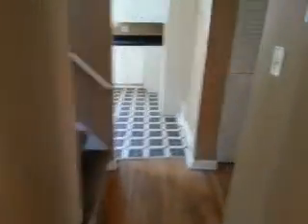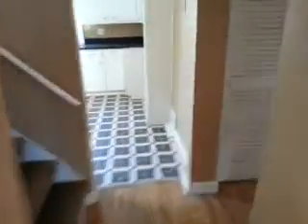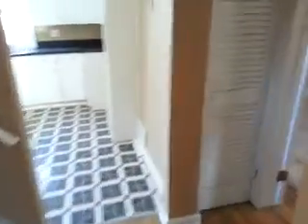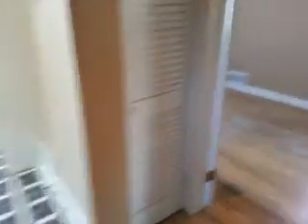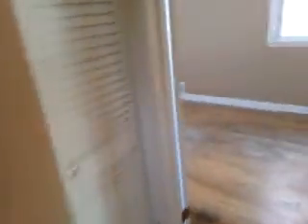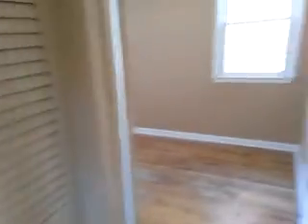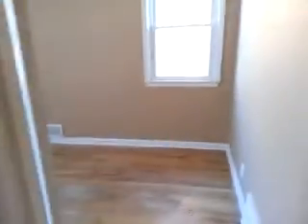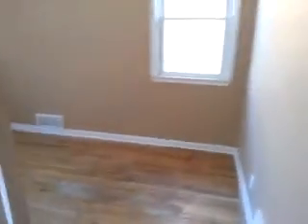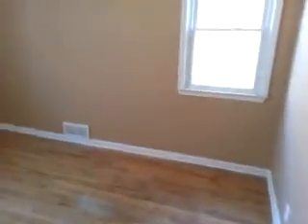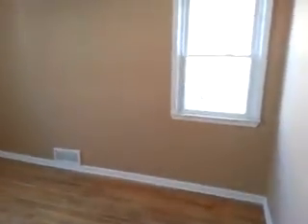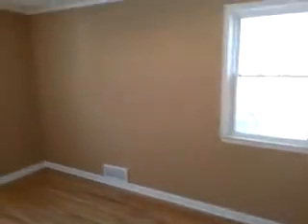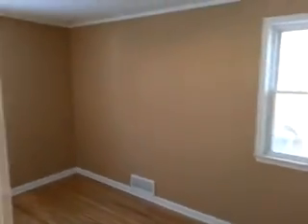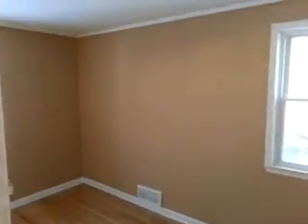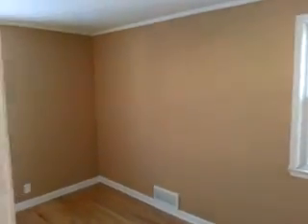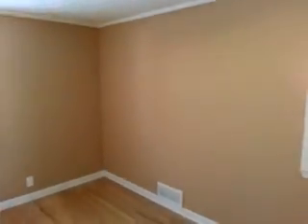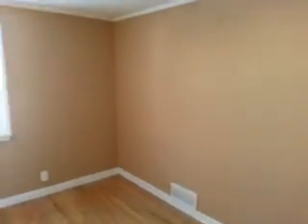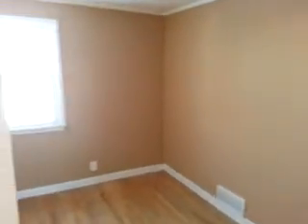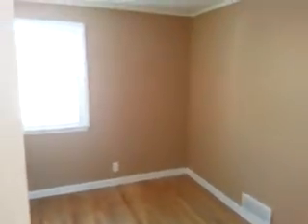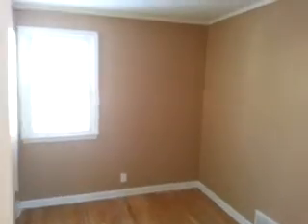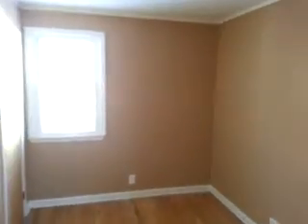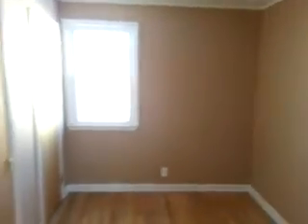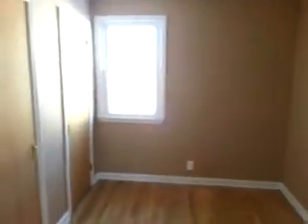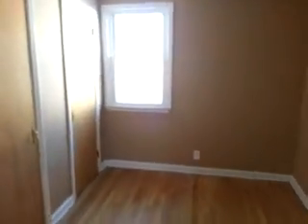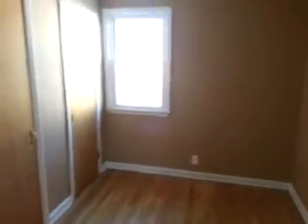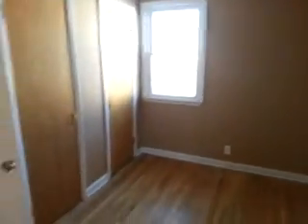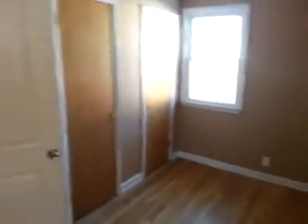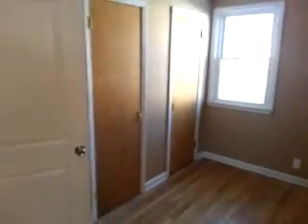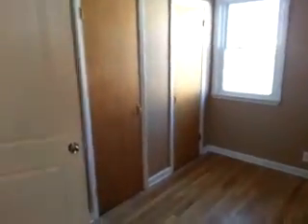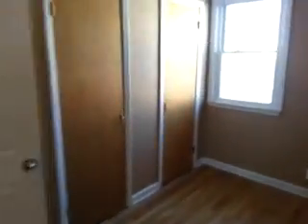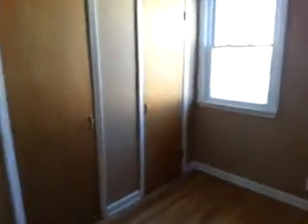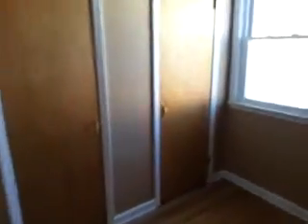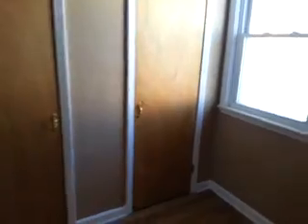And we'll look at our second bedroom. Two closets in this bedroom.